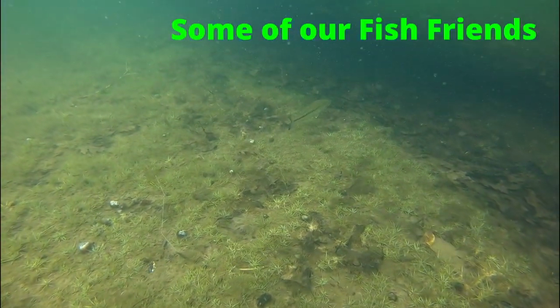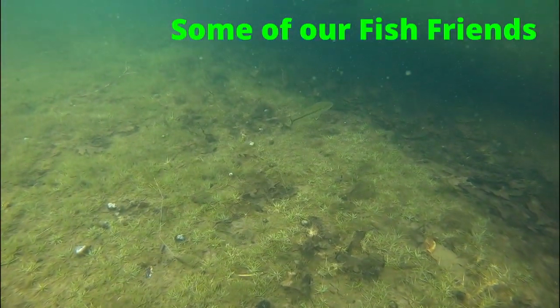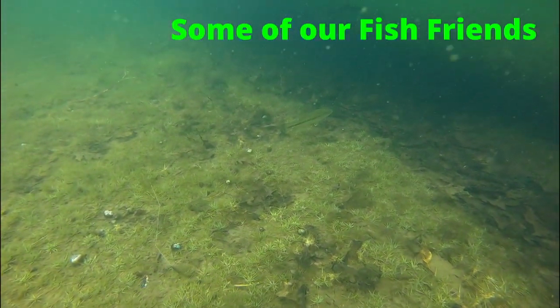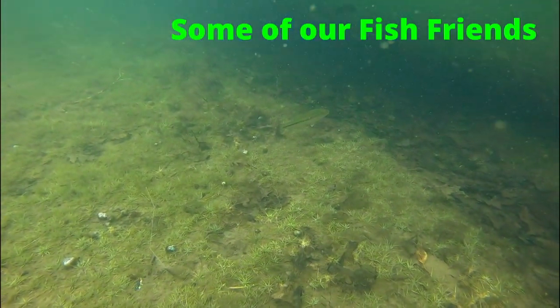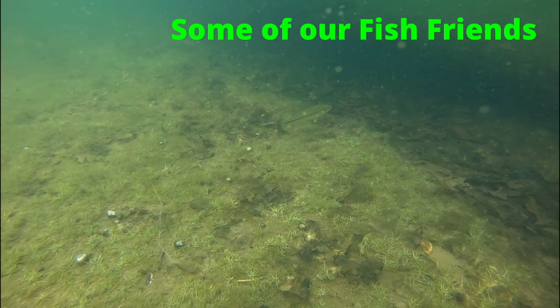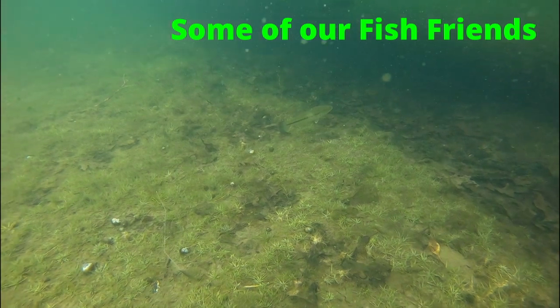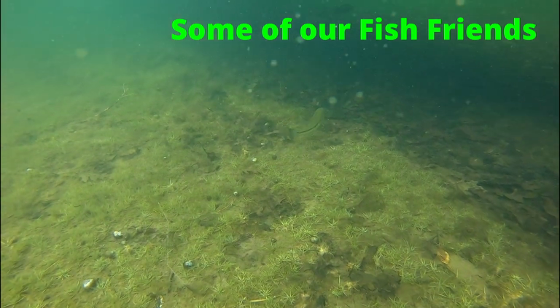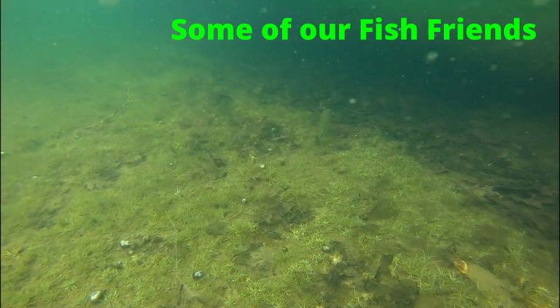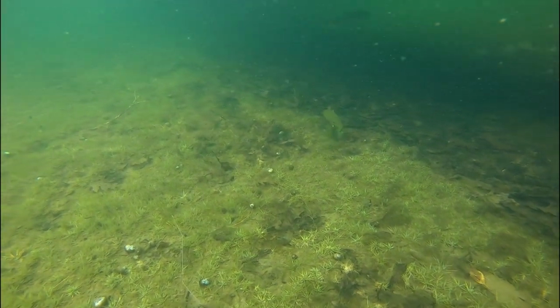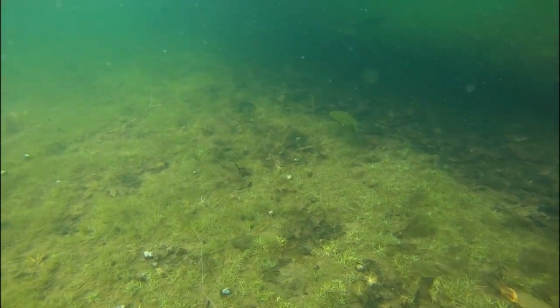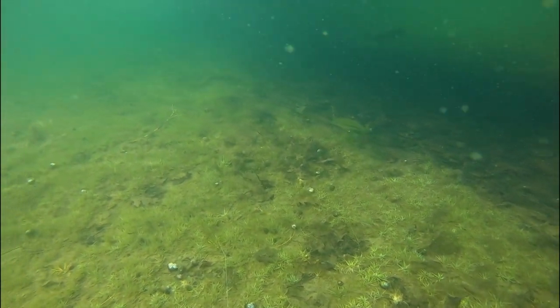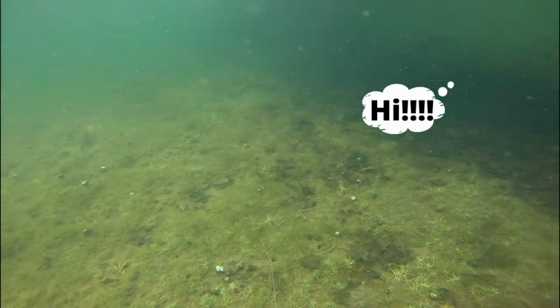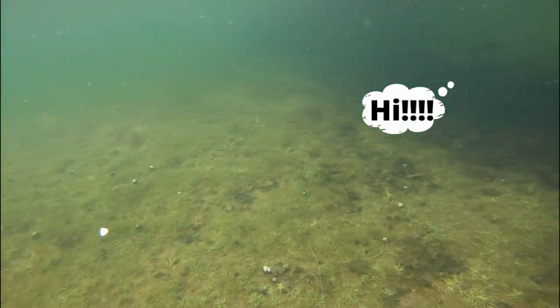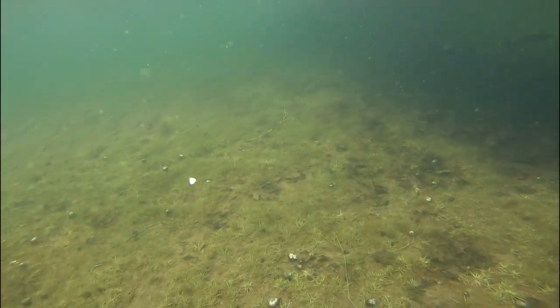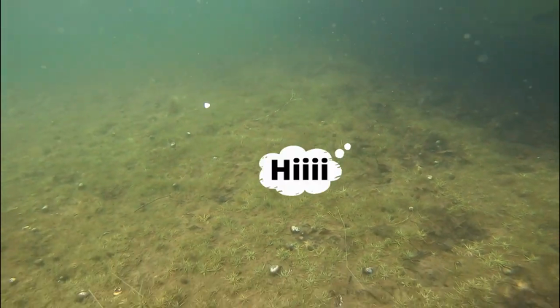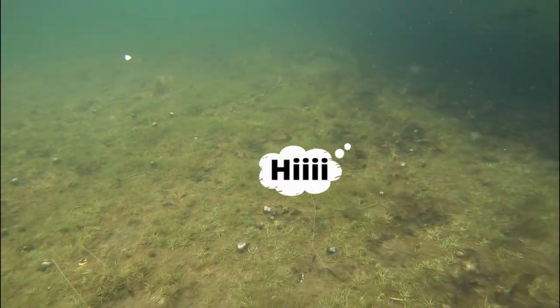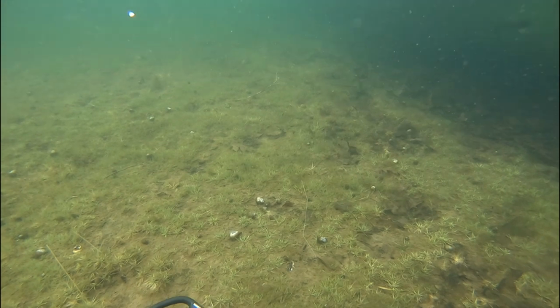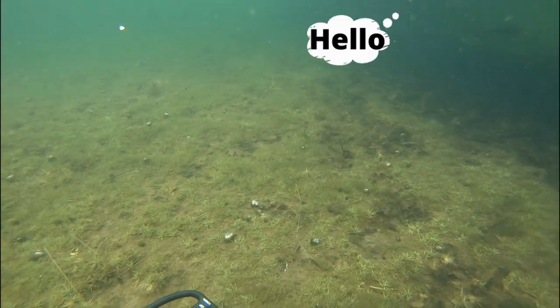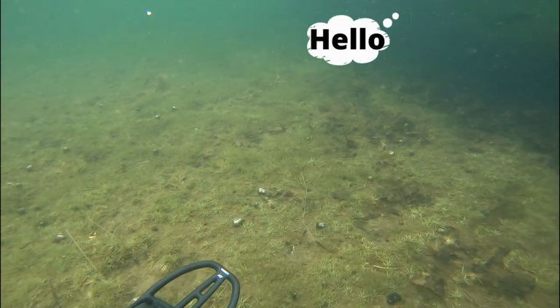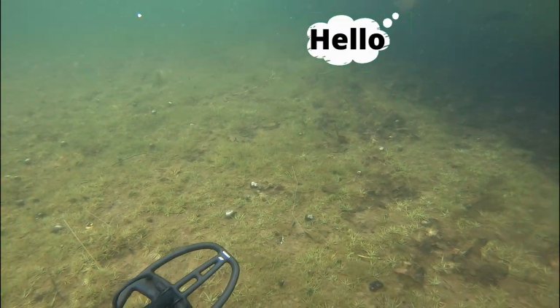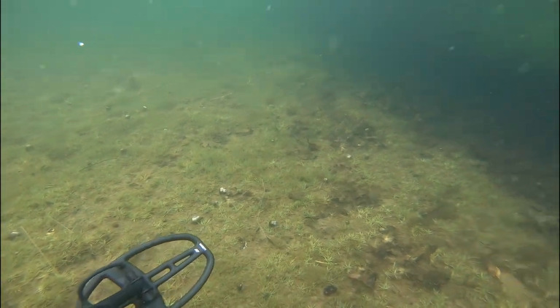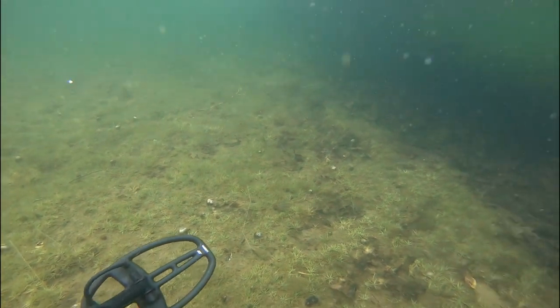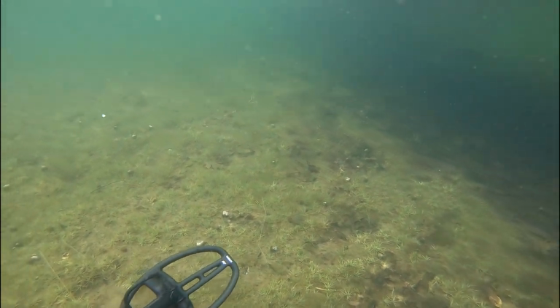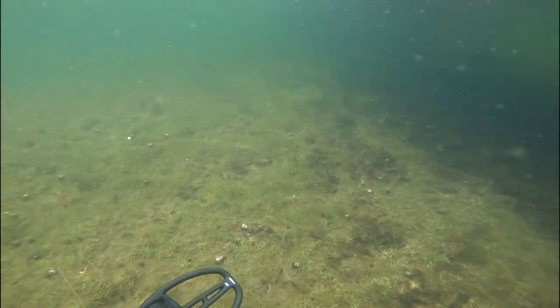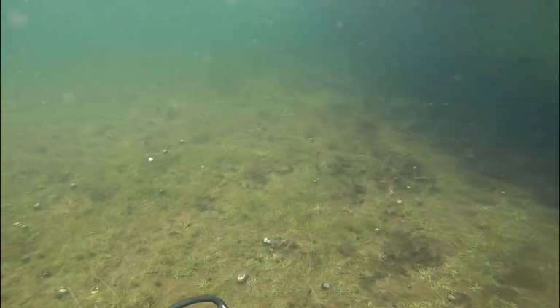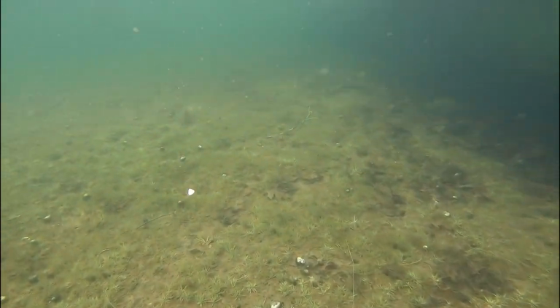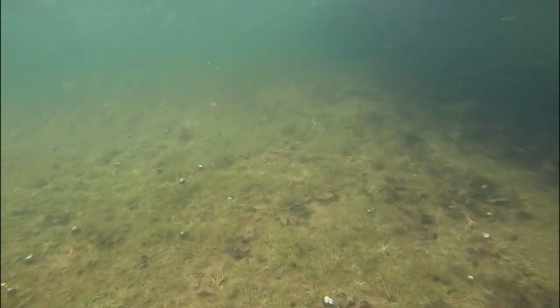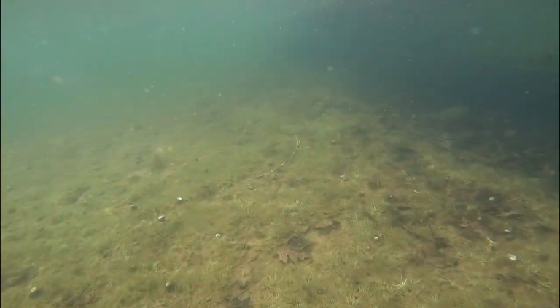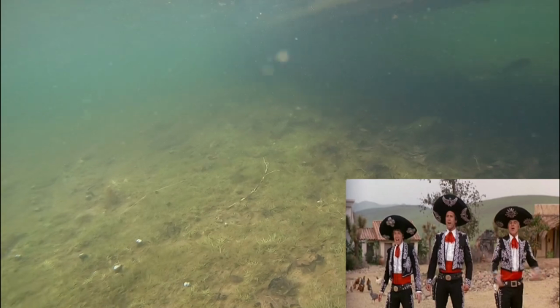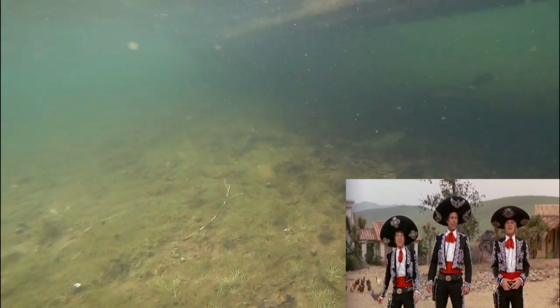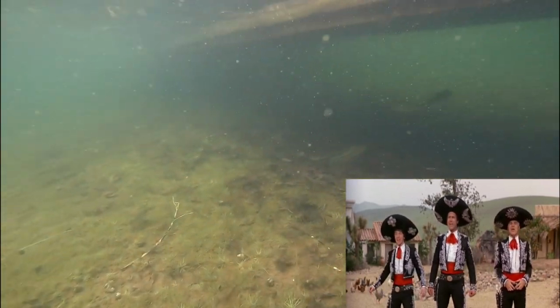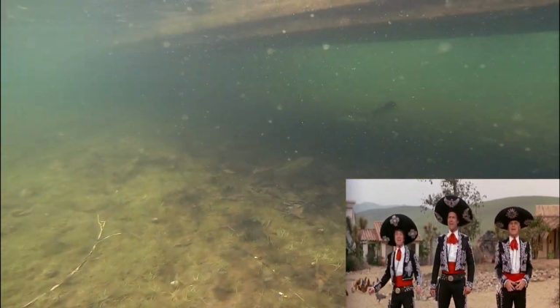Oh look, it's some of our fish friends. Let's go say hi. Hello guys, how are you doing? Hi. Hello. These are the Three Amigos!